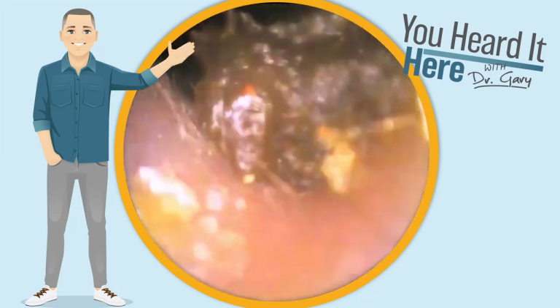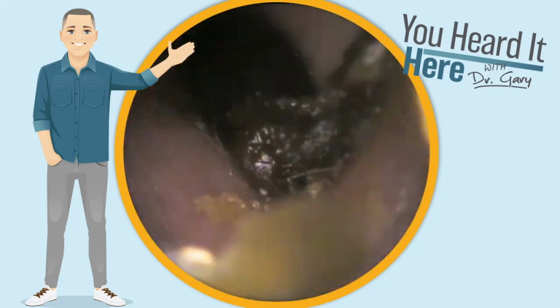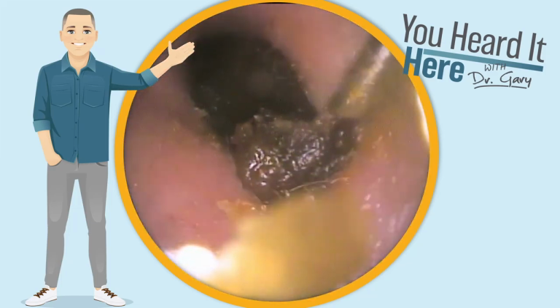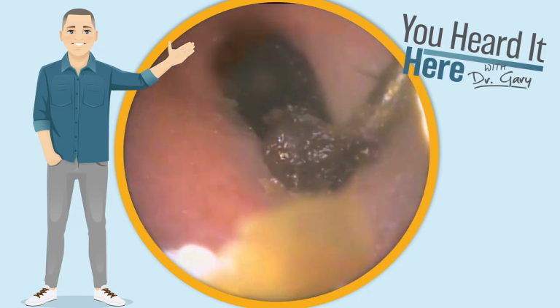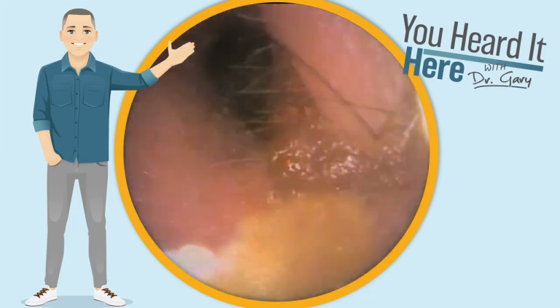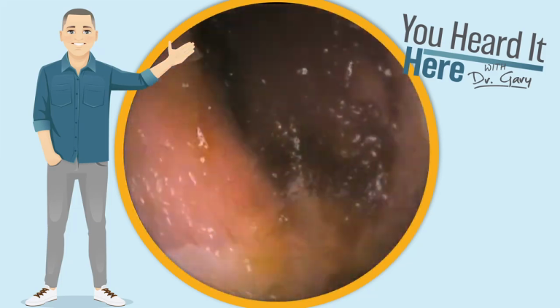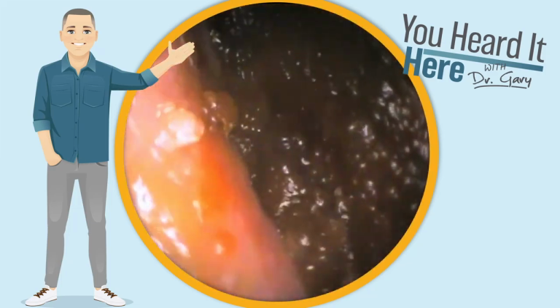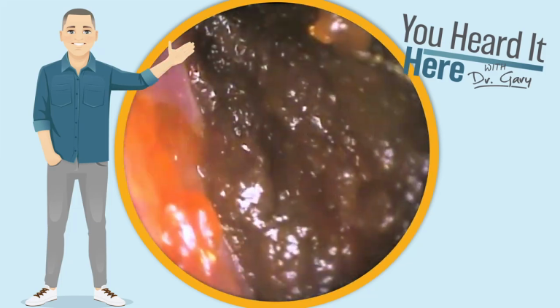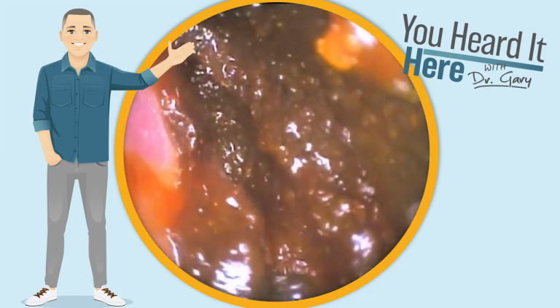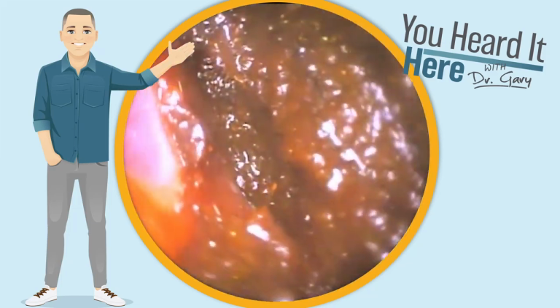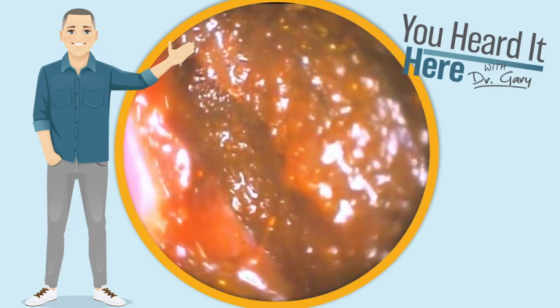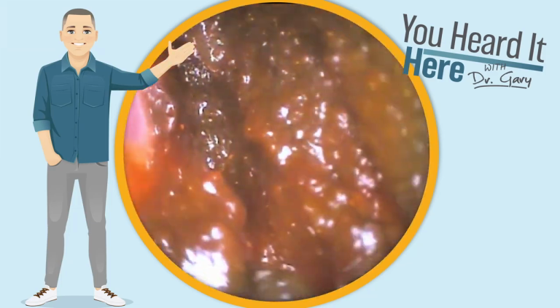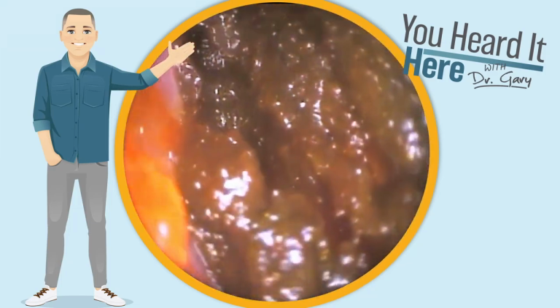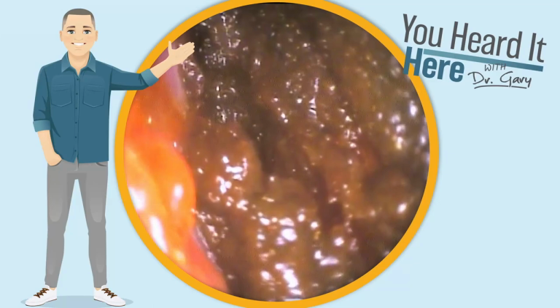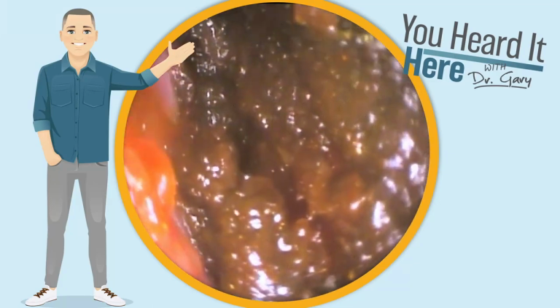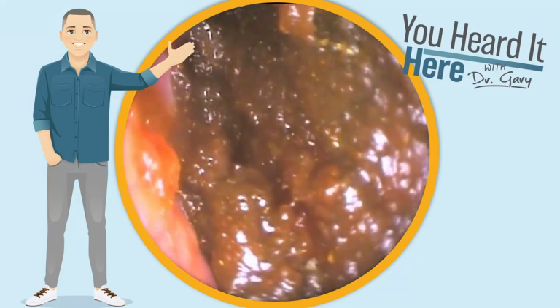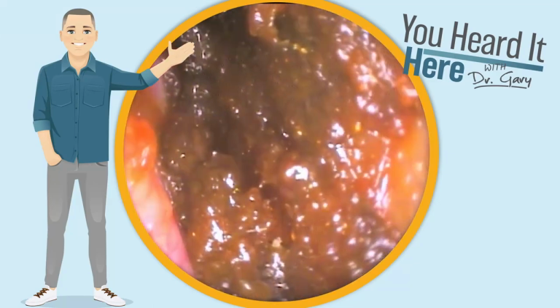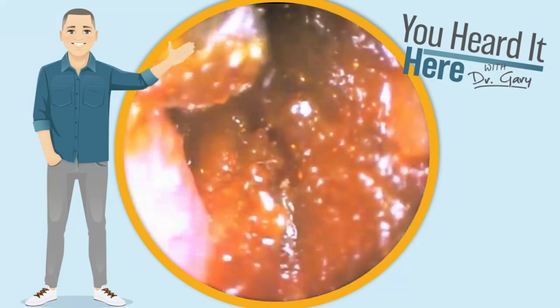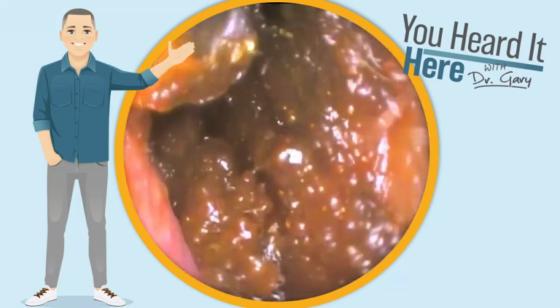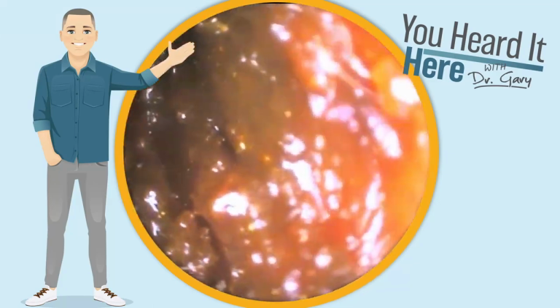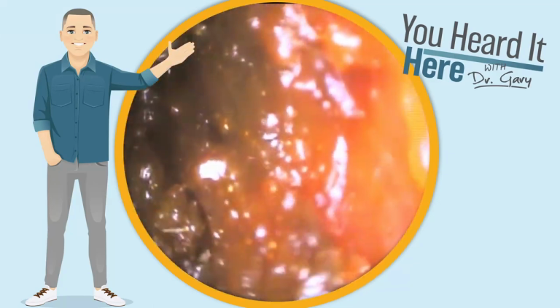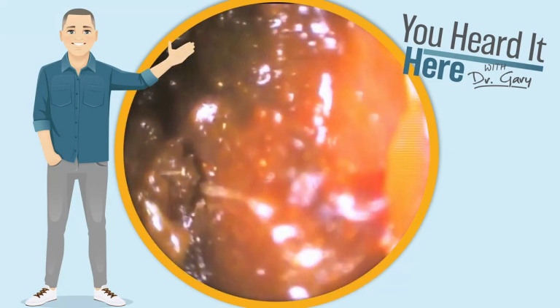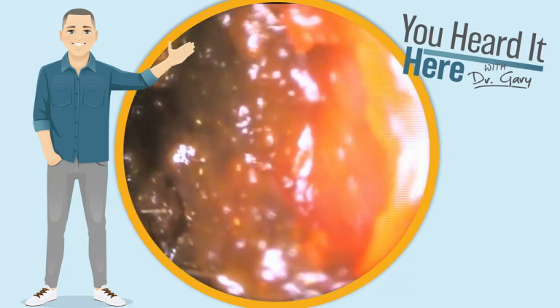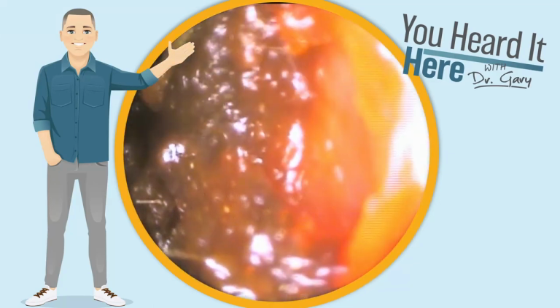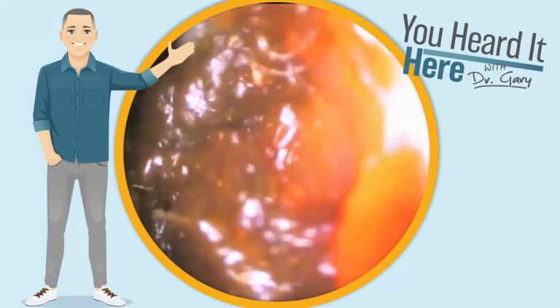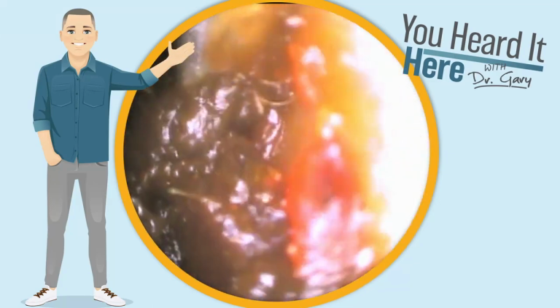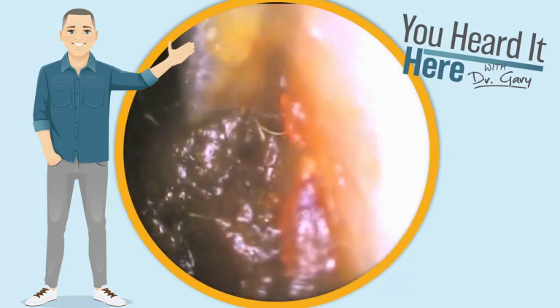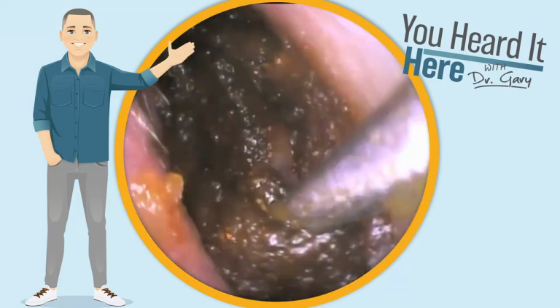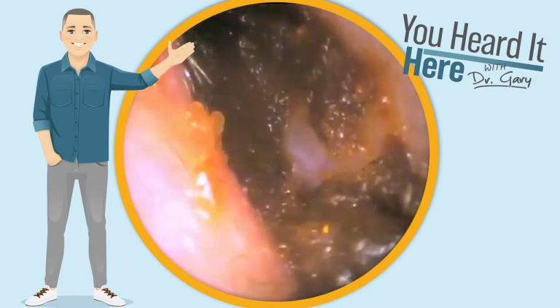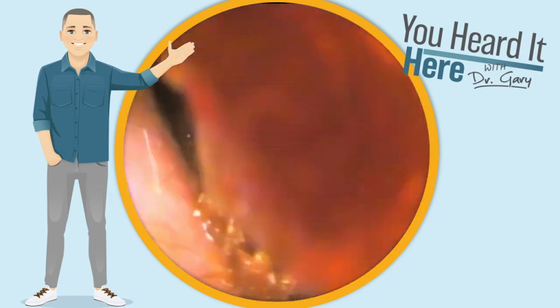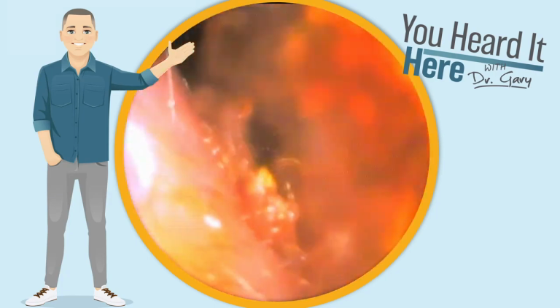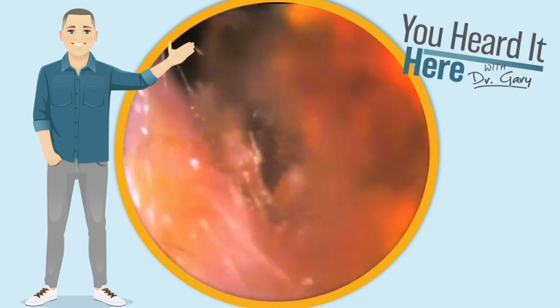As we use the curette here to get the majority of this wax out of the way, you can see how it just kind of keeps on going — the curette is going right through the wax. We're going to try to use some irrigation.